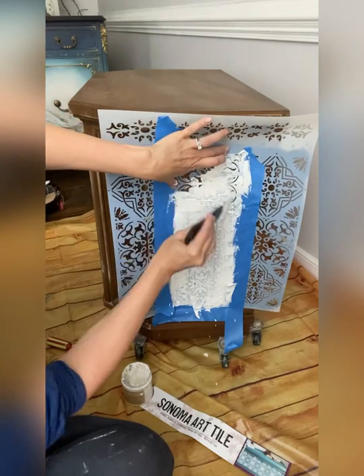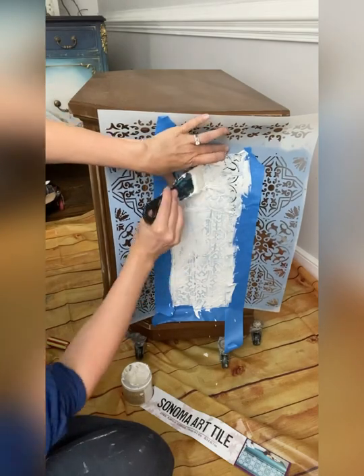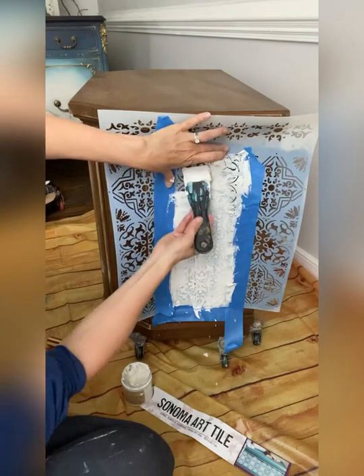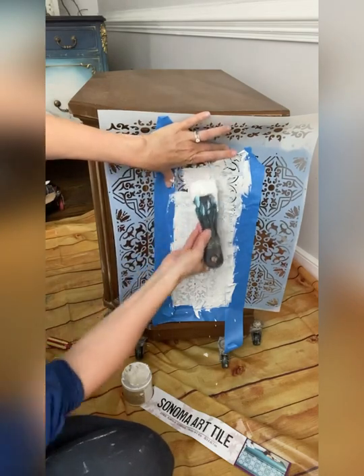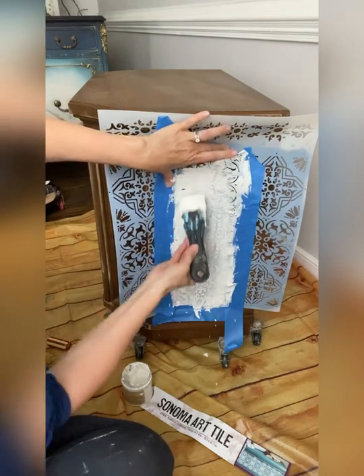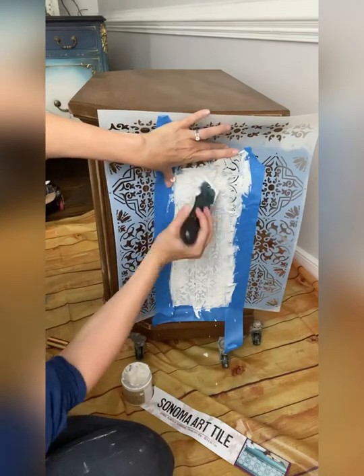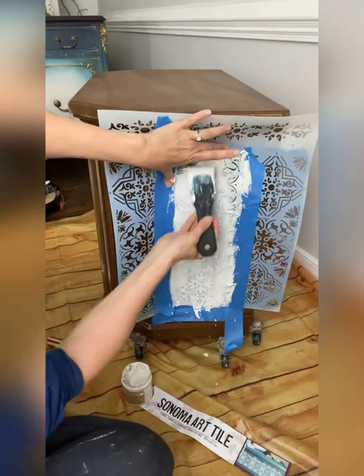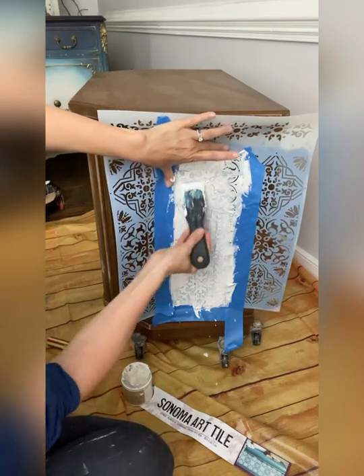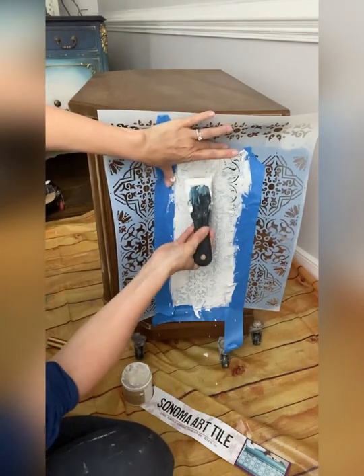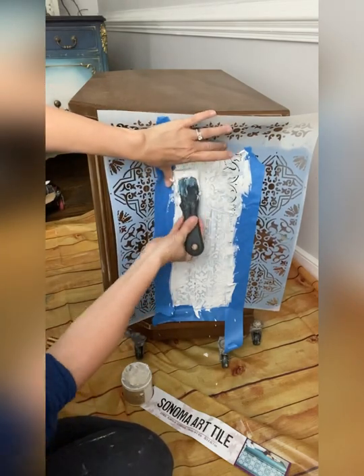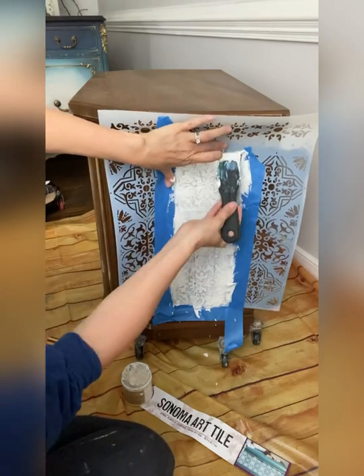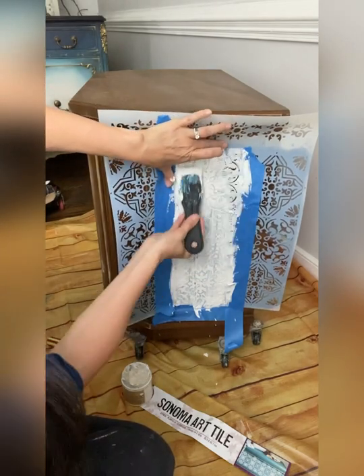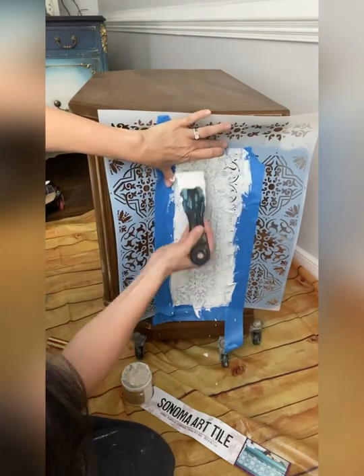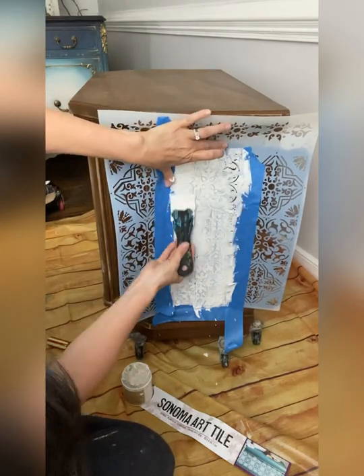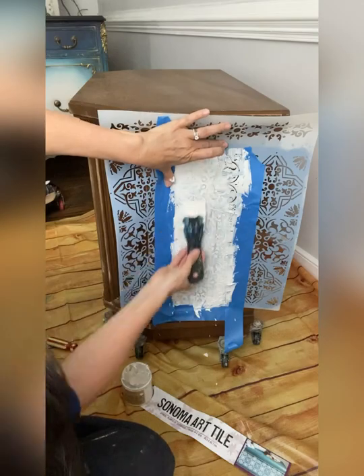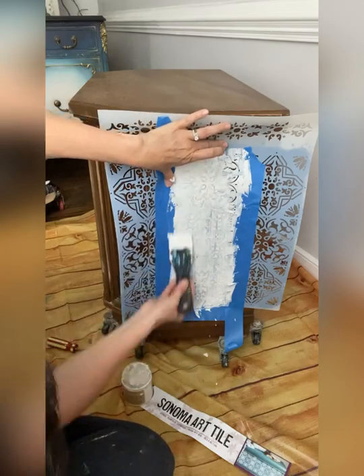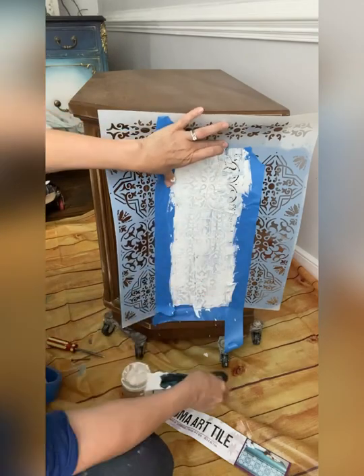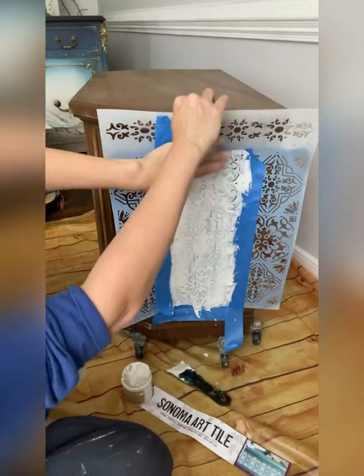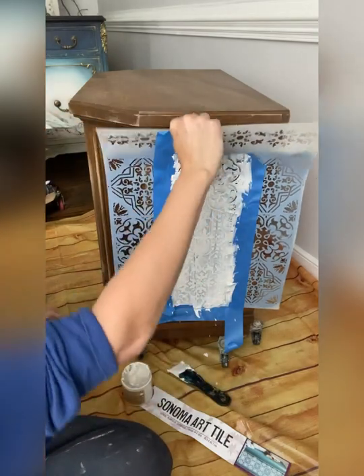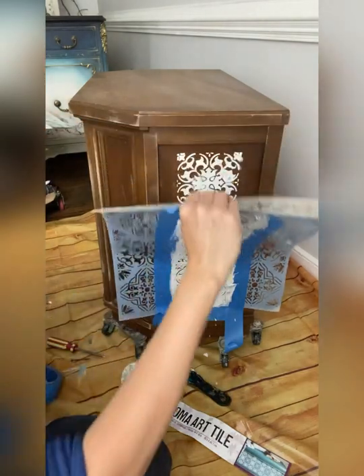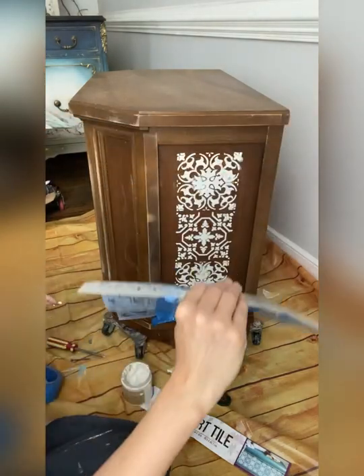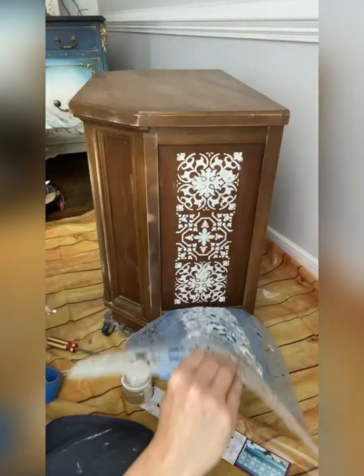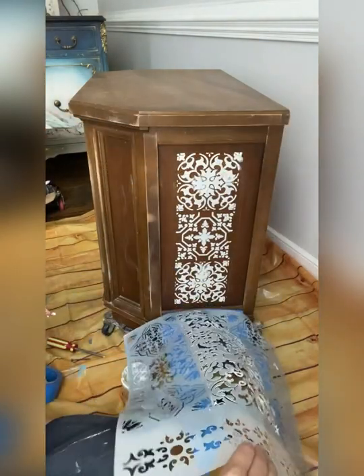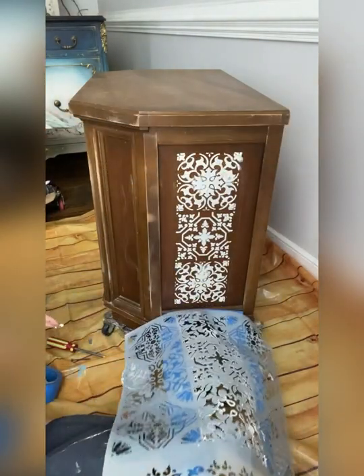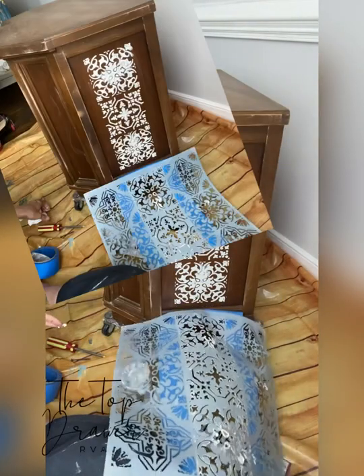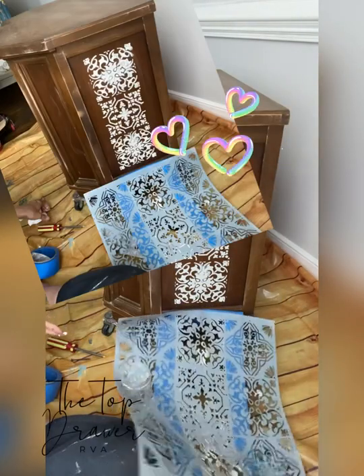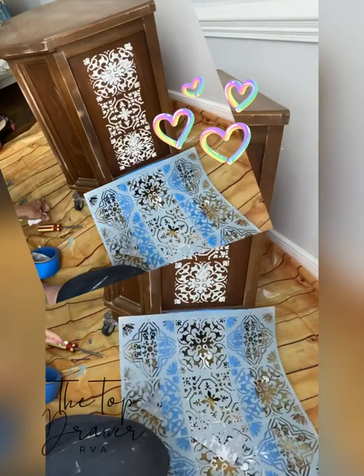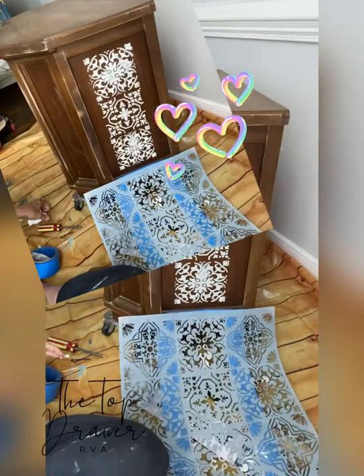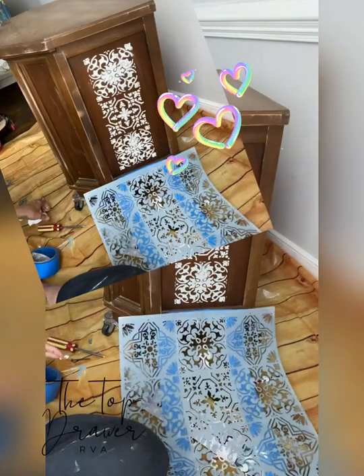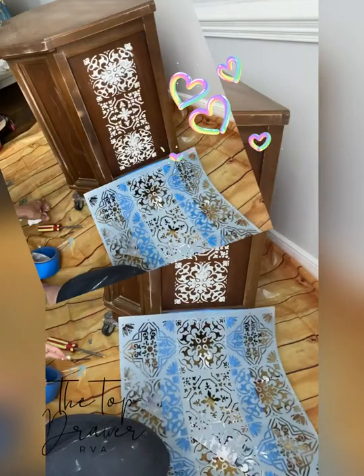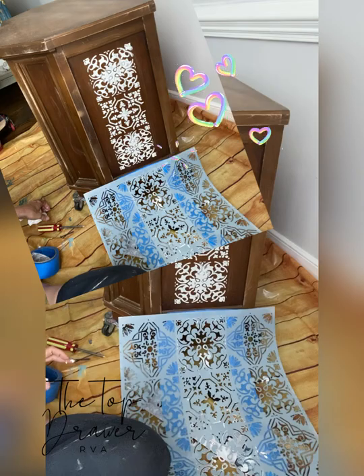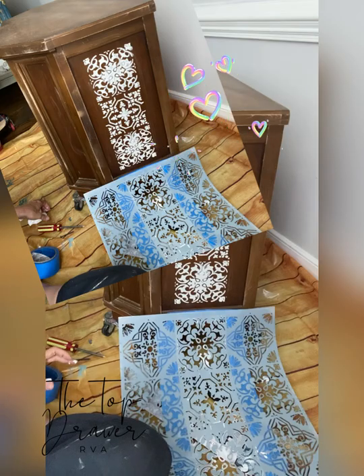When you finish with the area that you would like to decorate, pull back and reveal your beautiful raised stencil. You can find stencils under the Bells and Whistles line at Dixie Belle Paint Products.